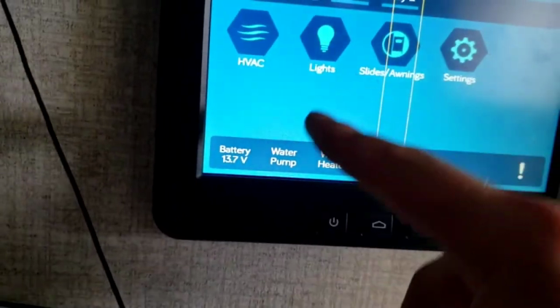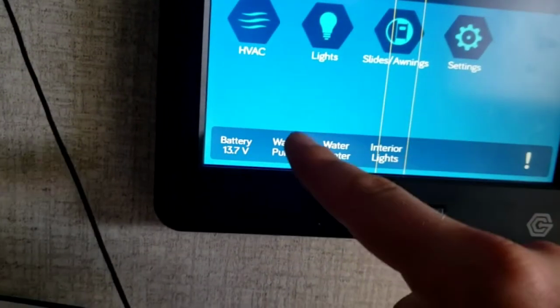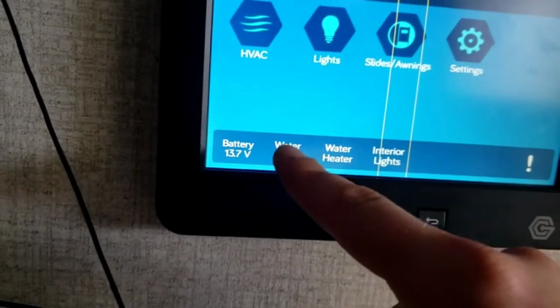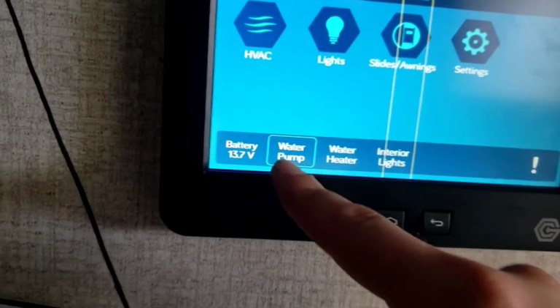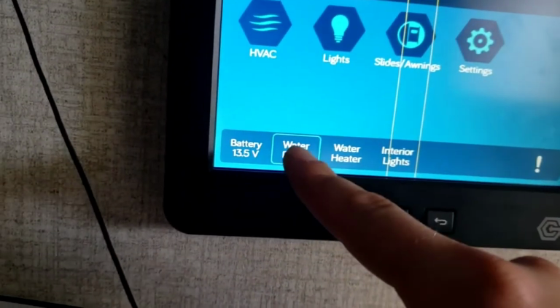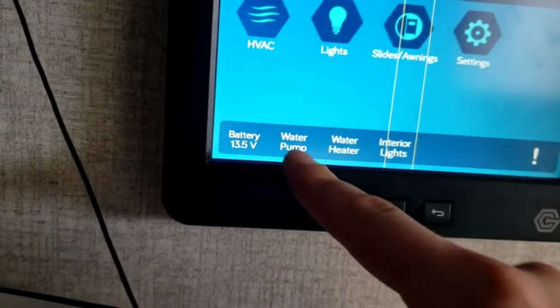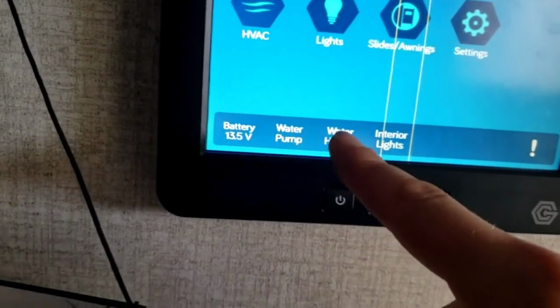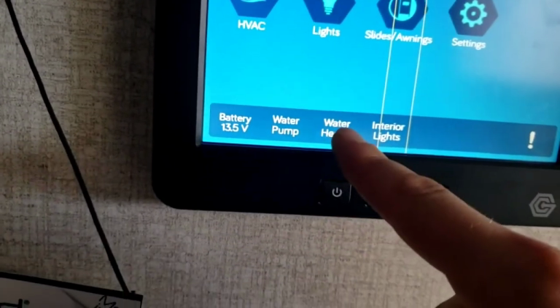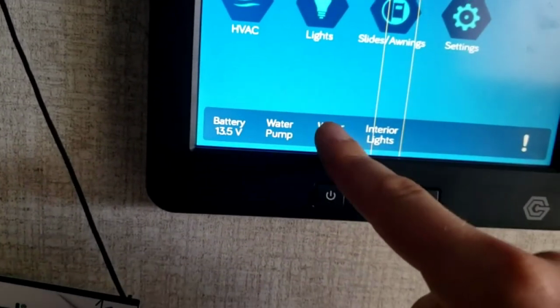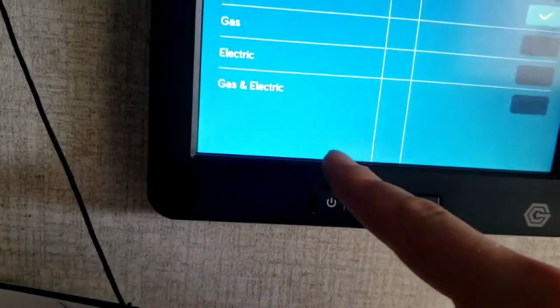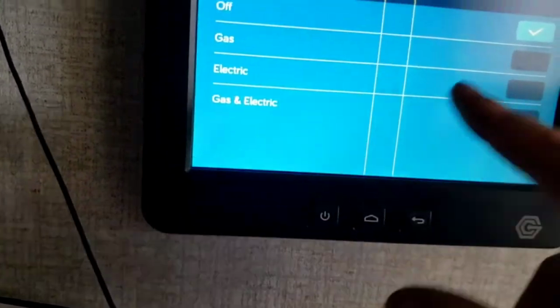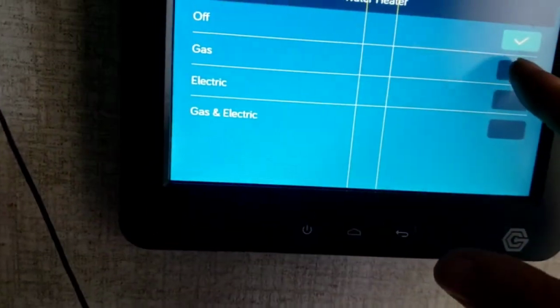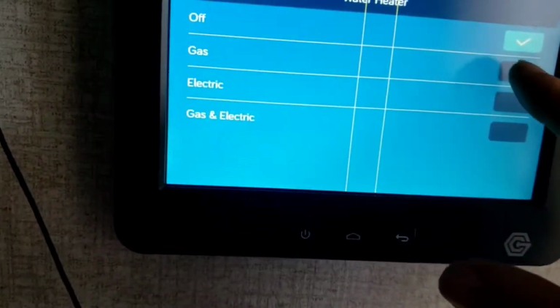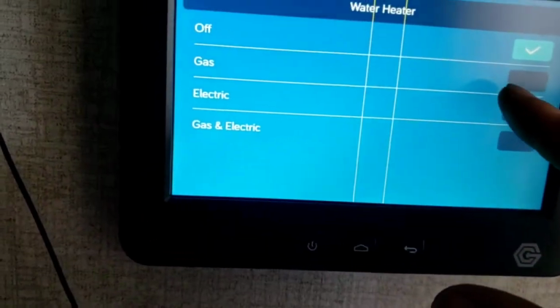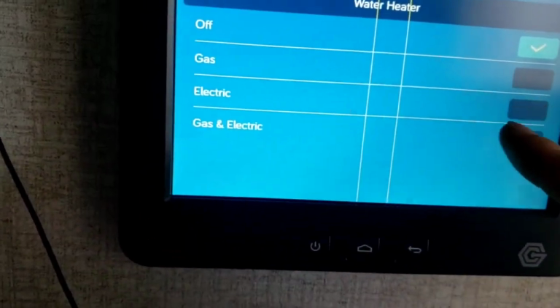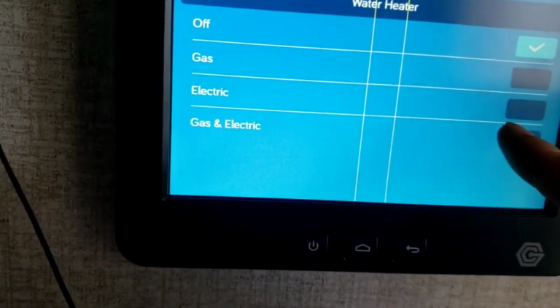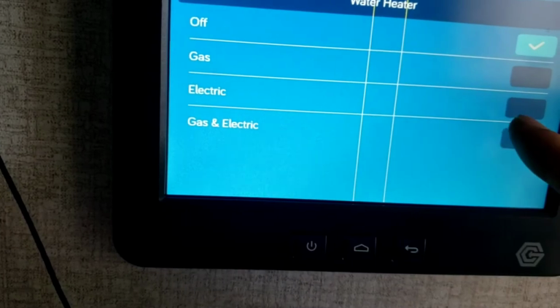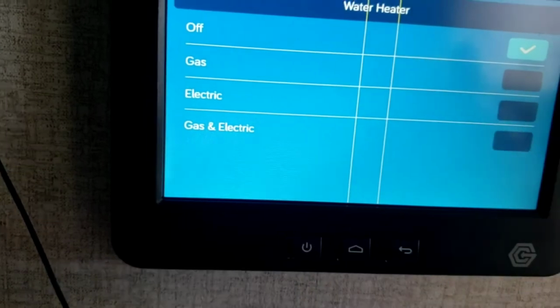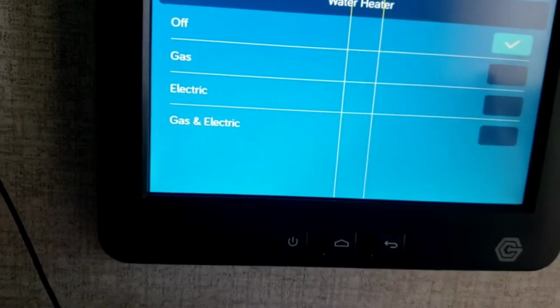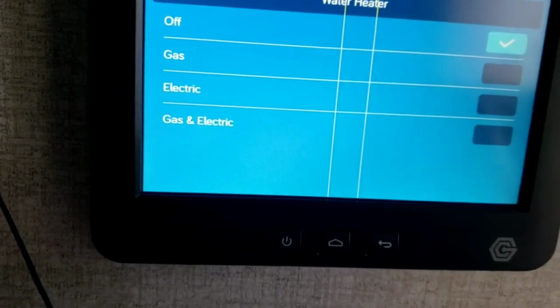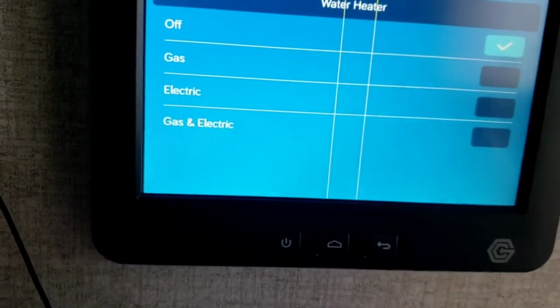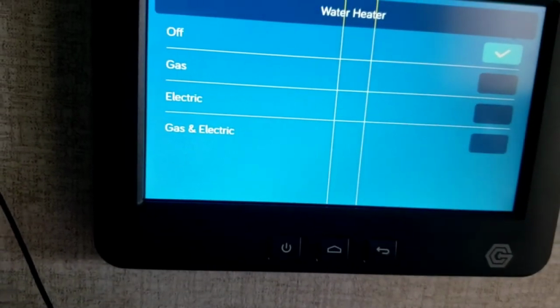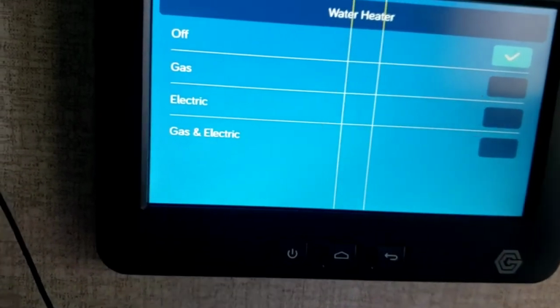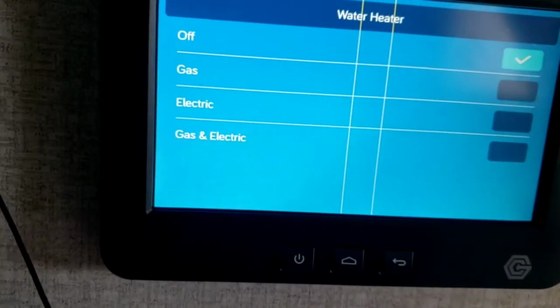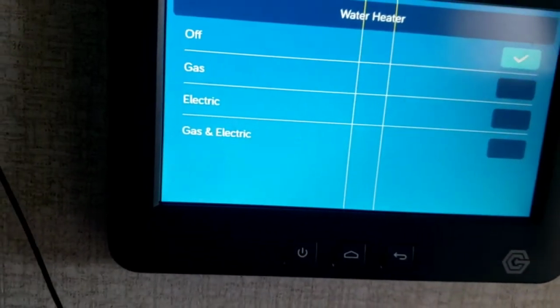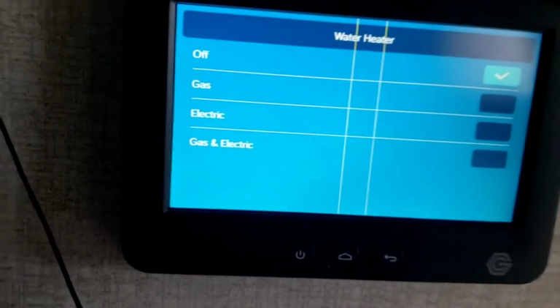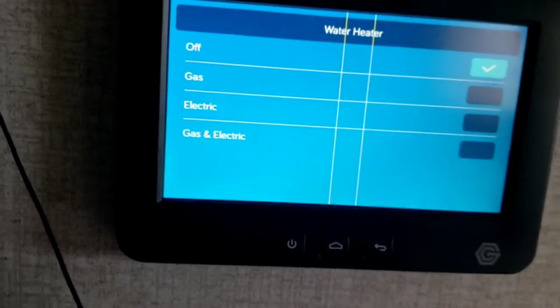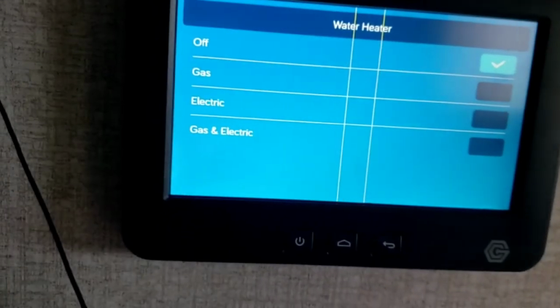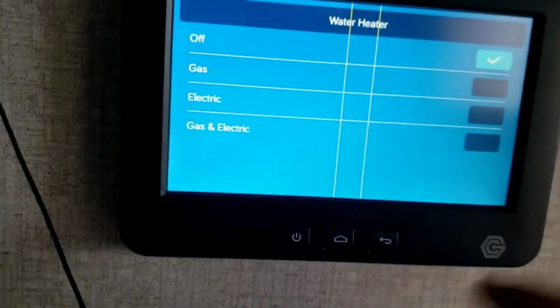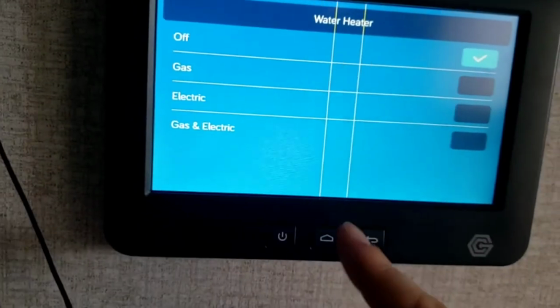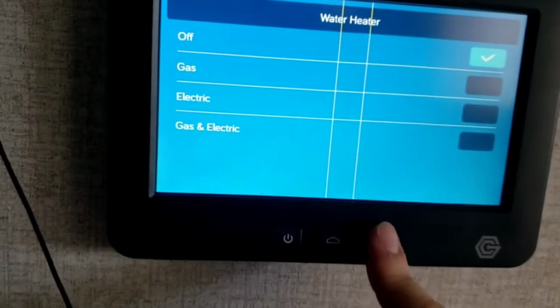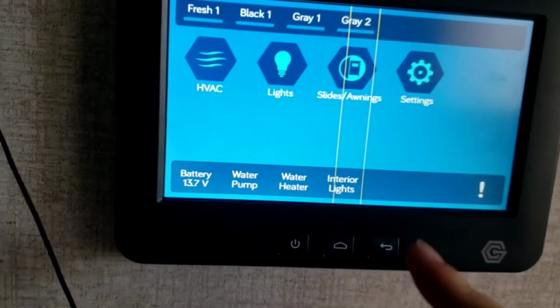You can turn your water pump on and off from here. Water heater: gas, electric, or gas and electric combined. Remember — to use electric, you need that switch on the outside to be on.